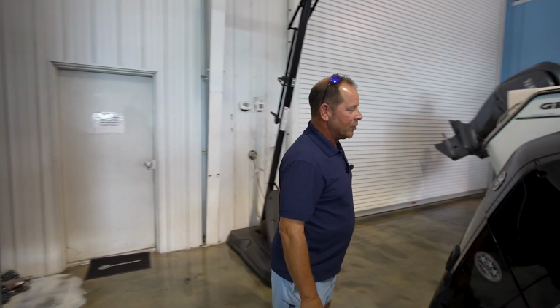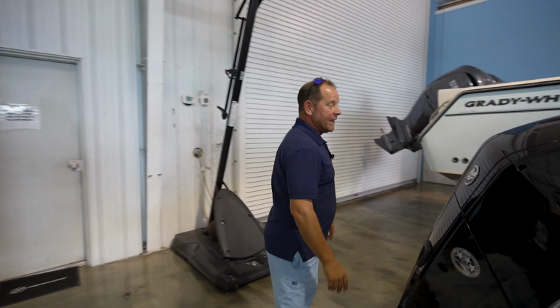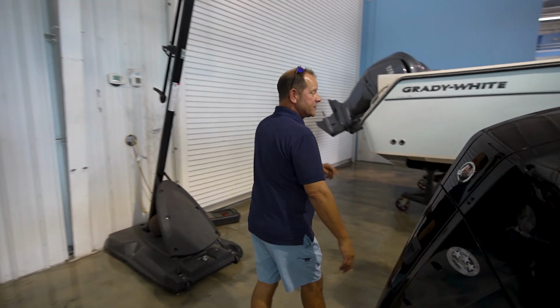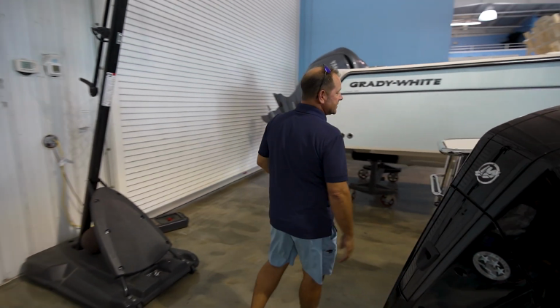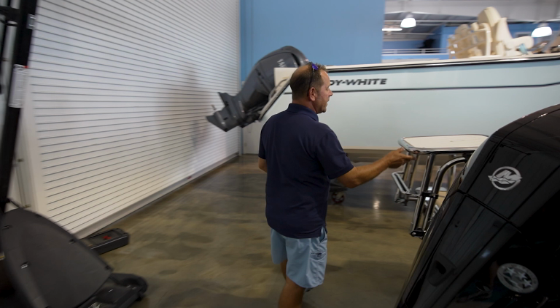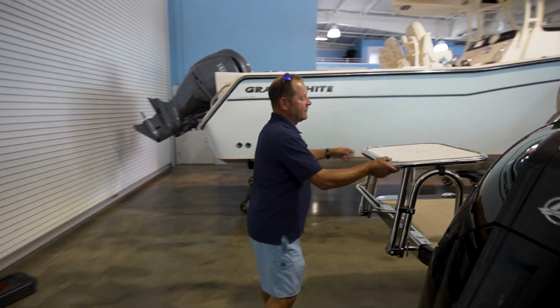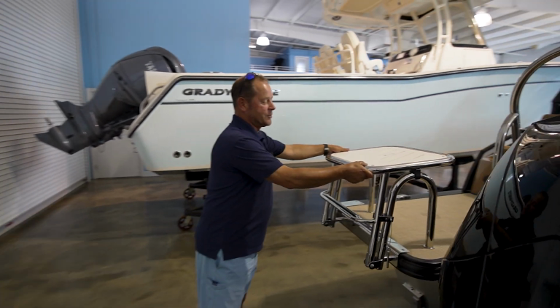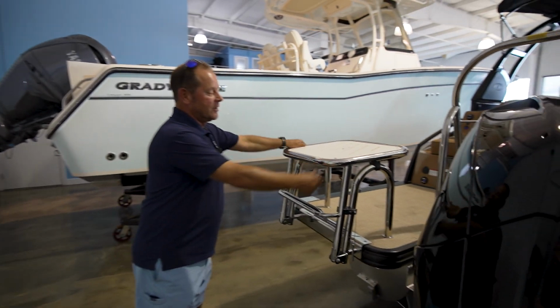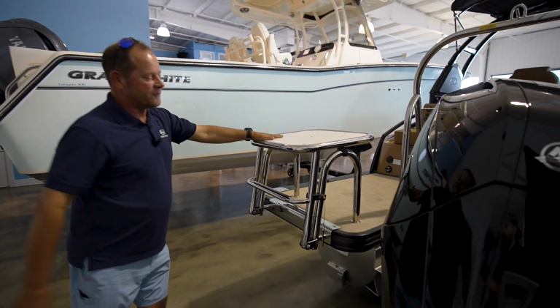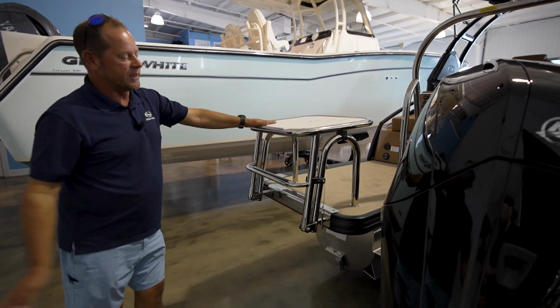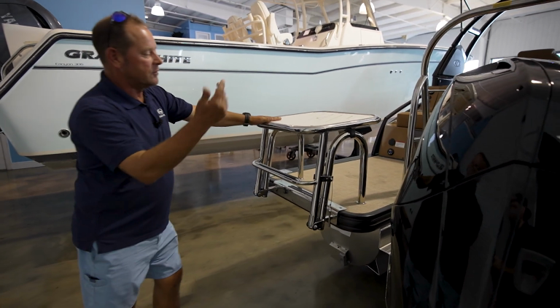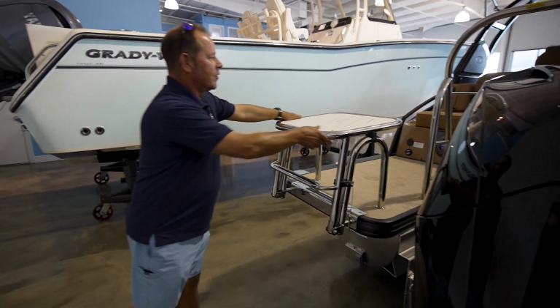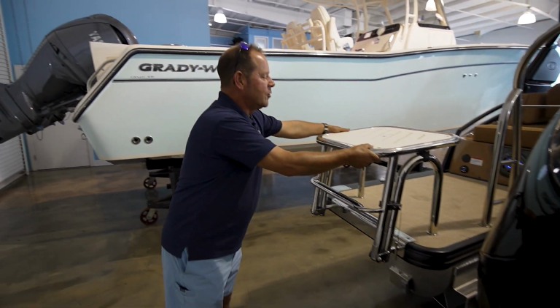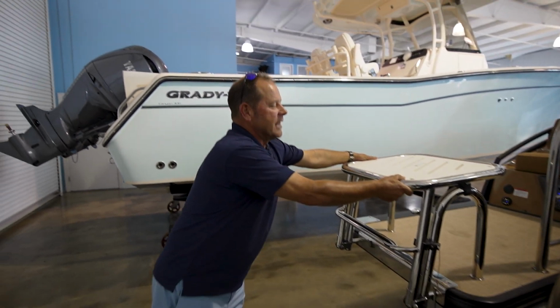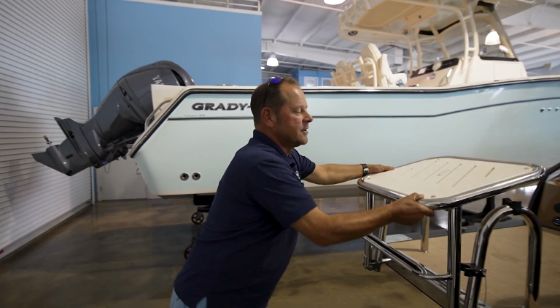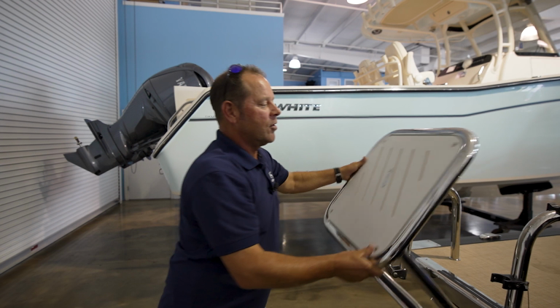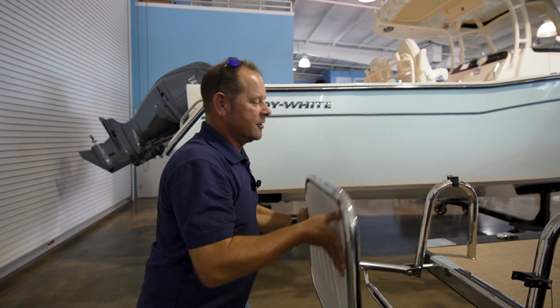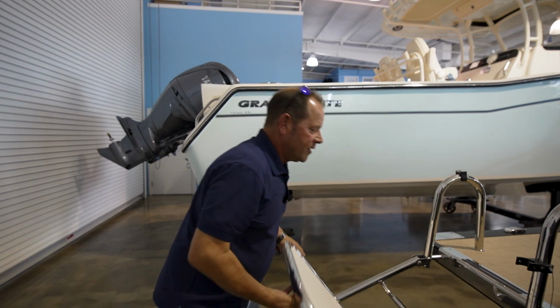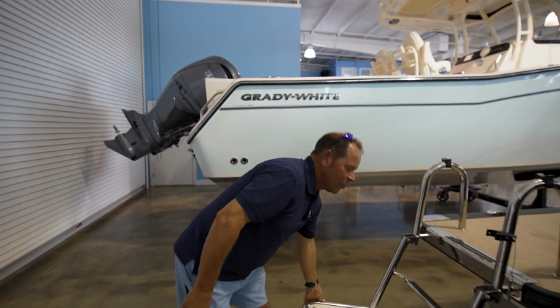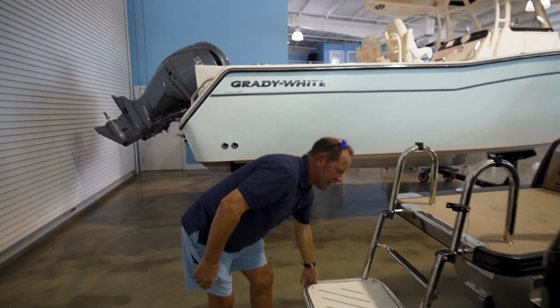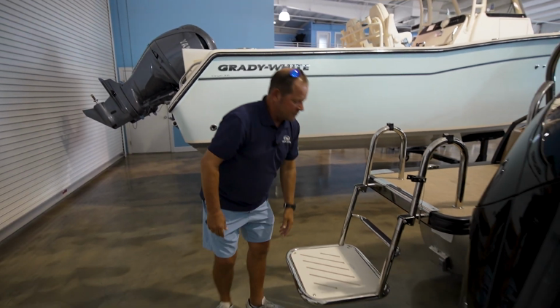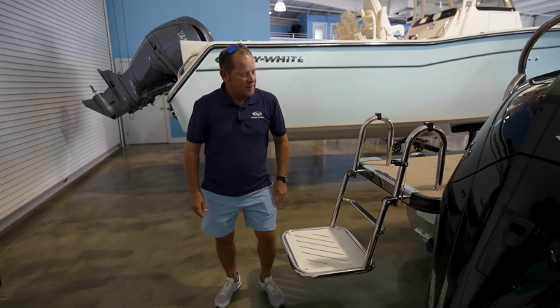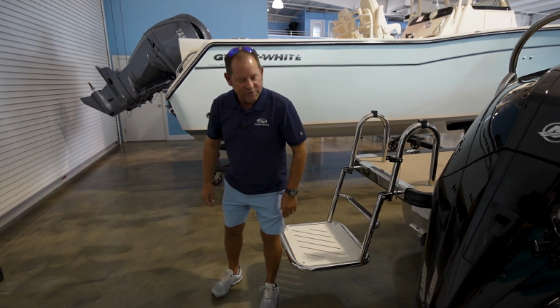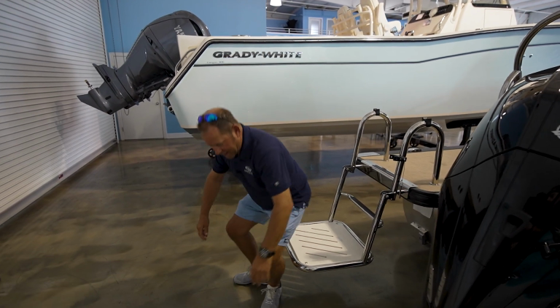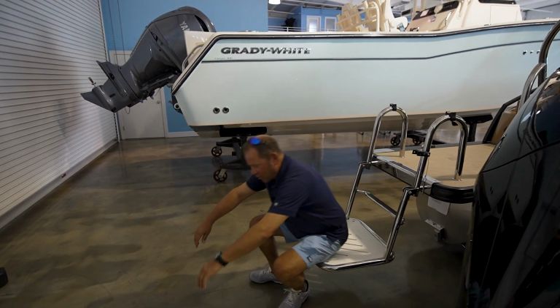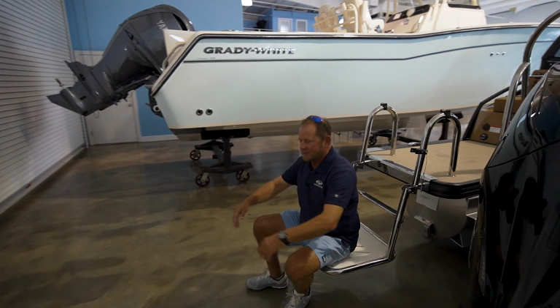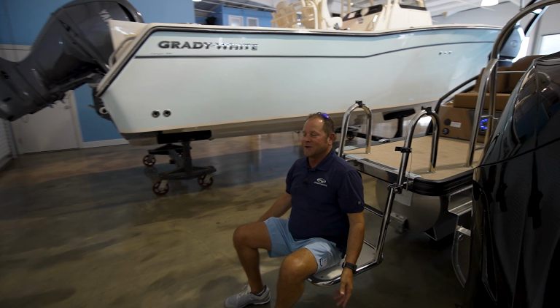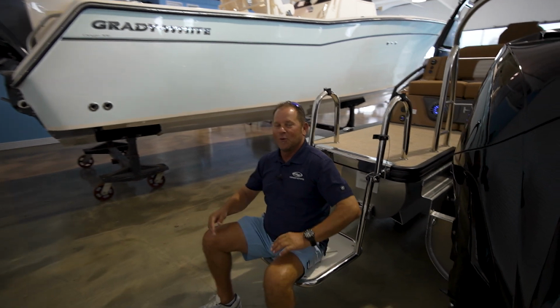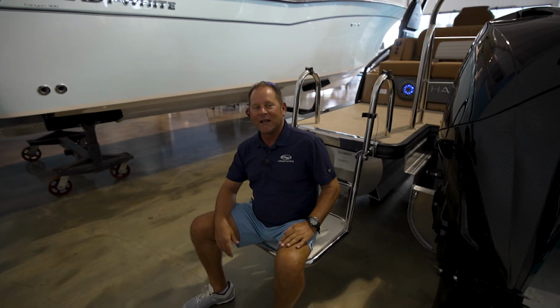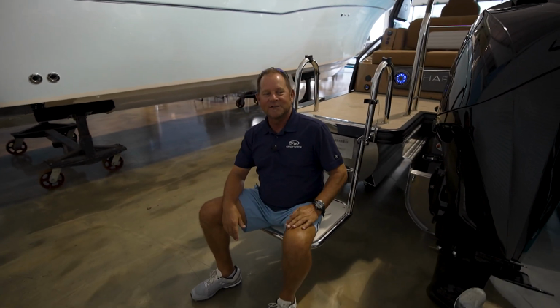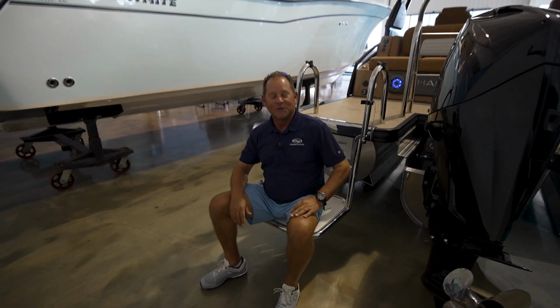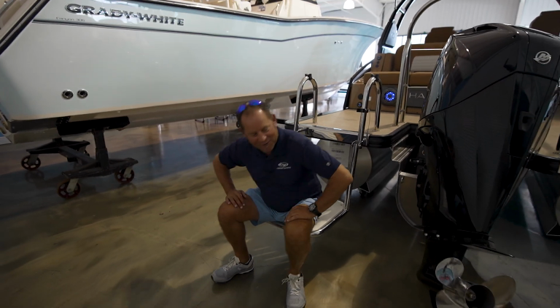It has a nice big wide four-rung boarding ladder that goes way down deep in the water. It also has the swim platform option — it stays up while you're going, and when you get to the island or the sandbar, you lower it down.